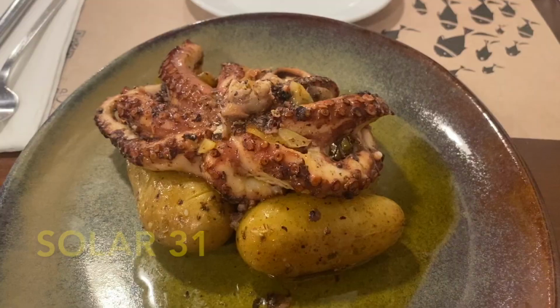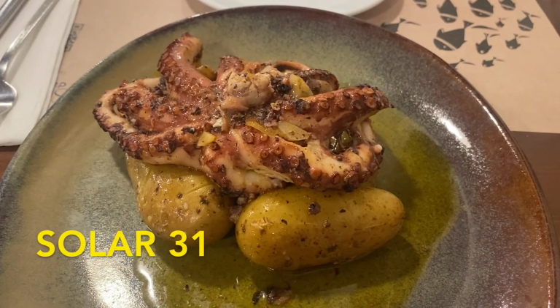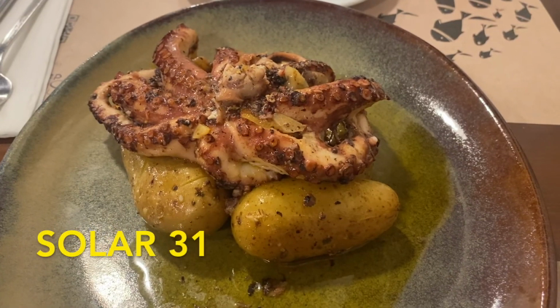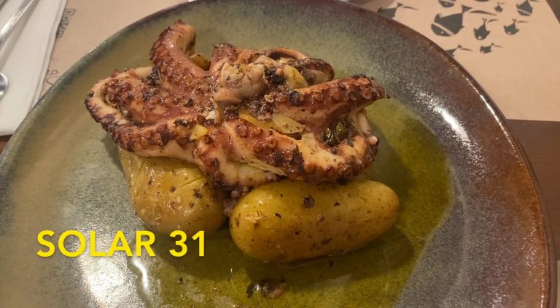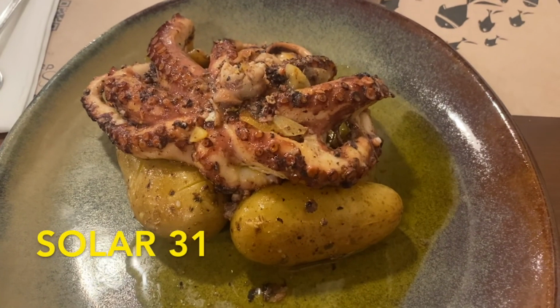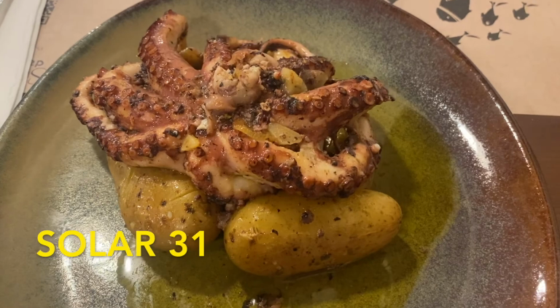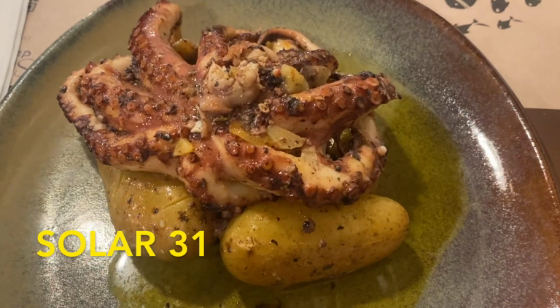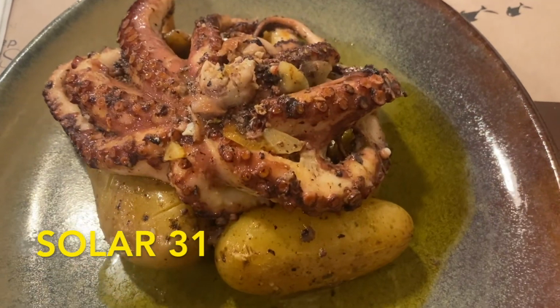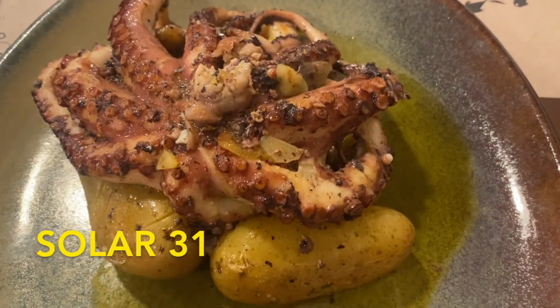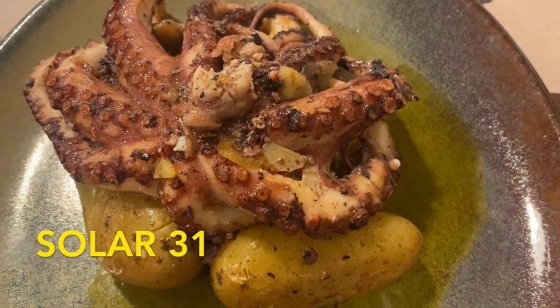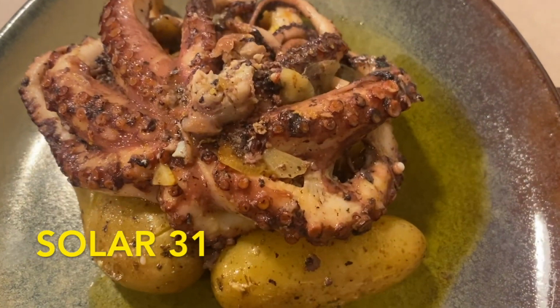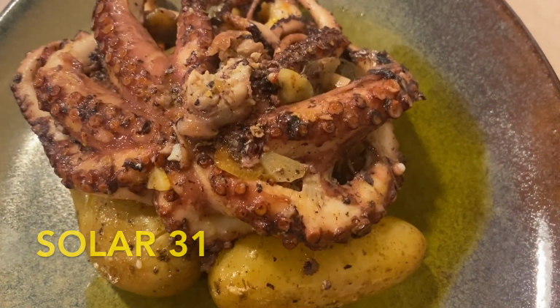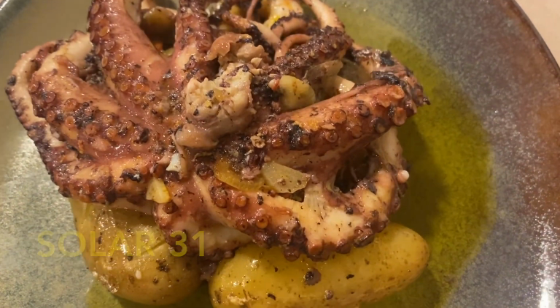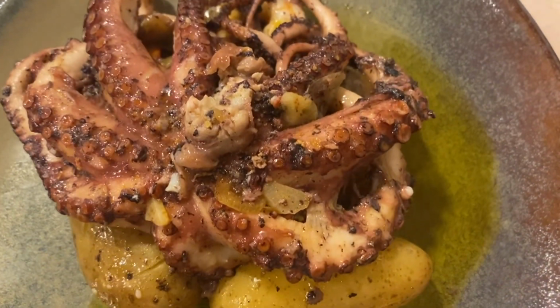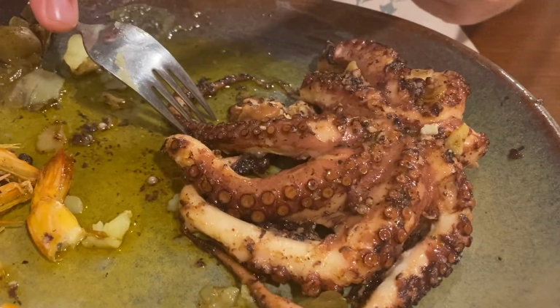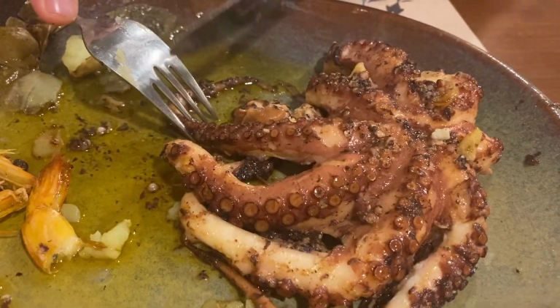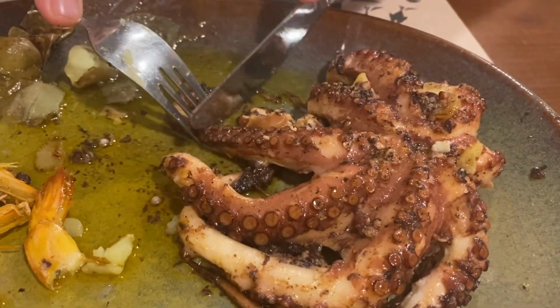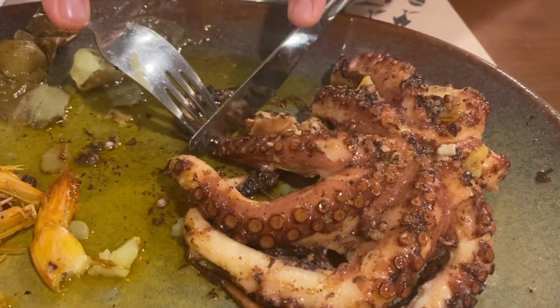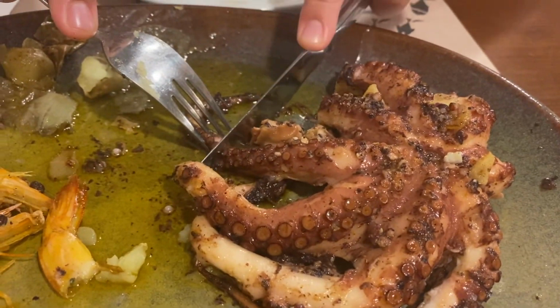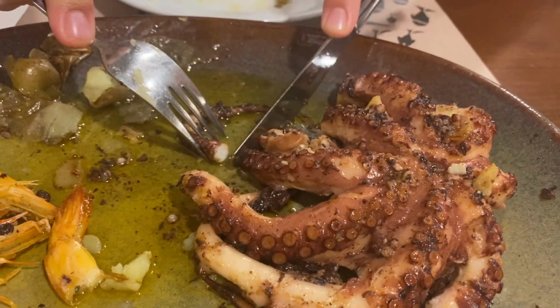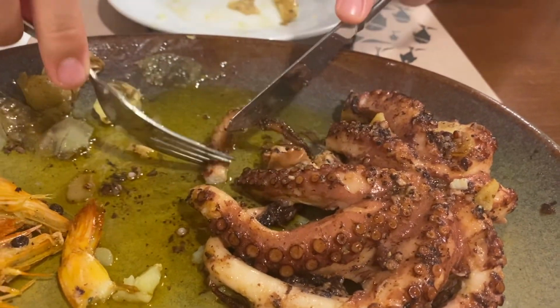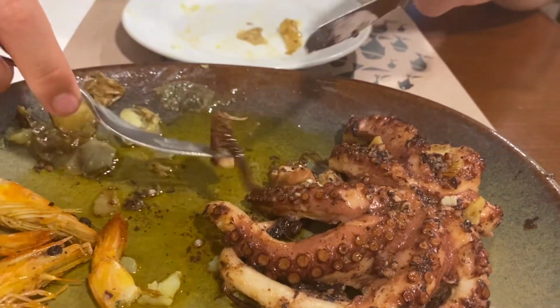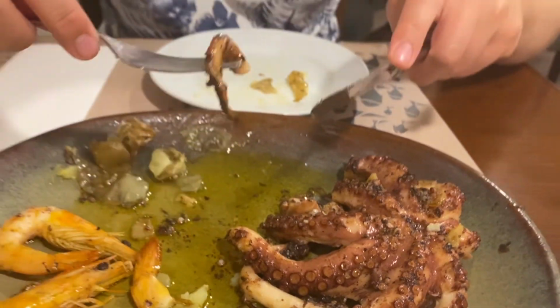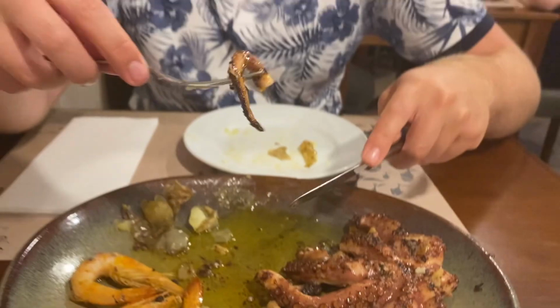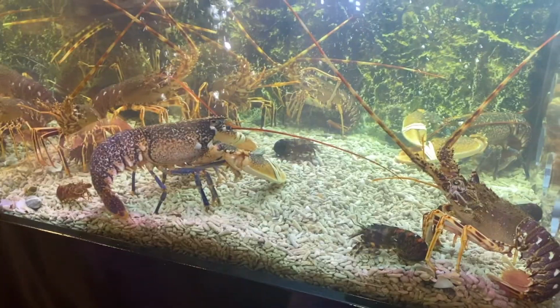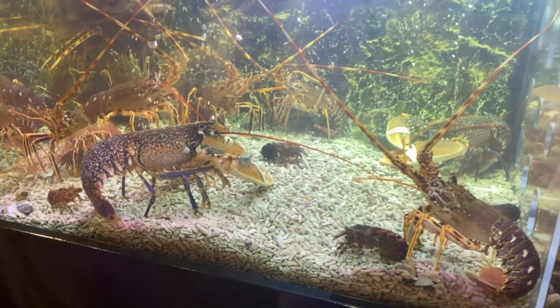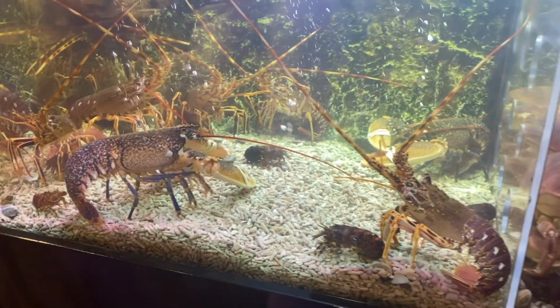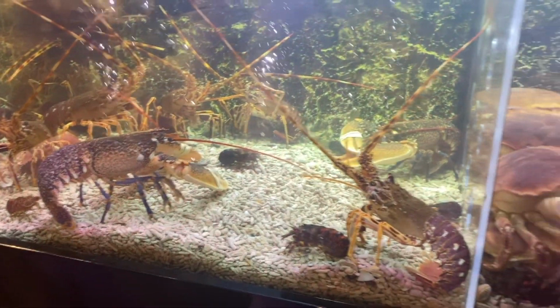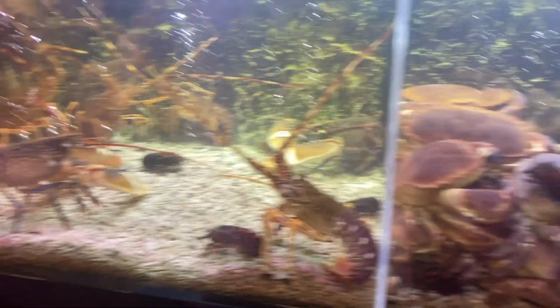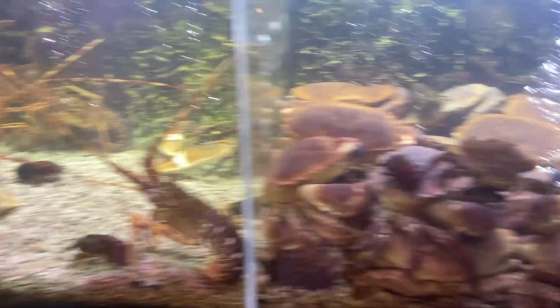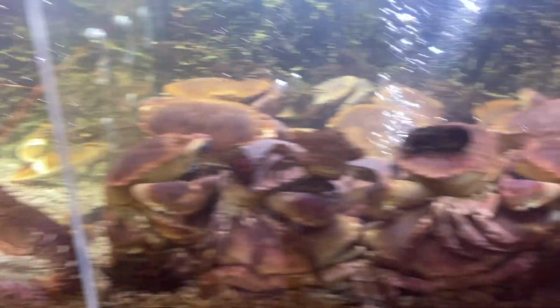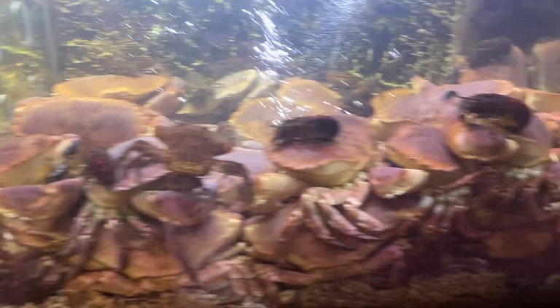The best place to eat octopus in the world is at Solar 31. This is a slightly pricey restaurant, but the octopus here truly tastes like something you've never had before.